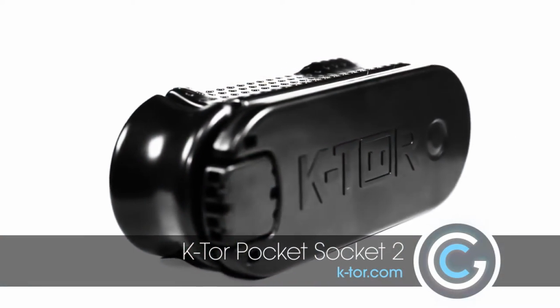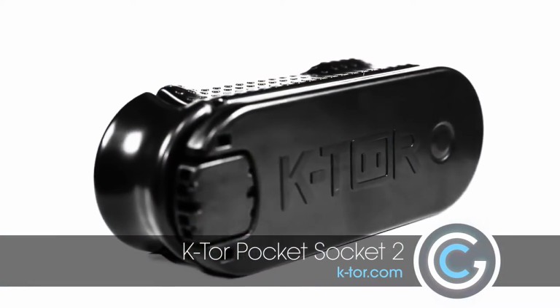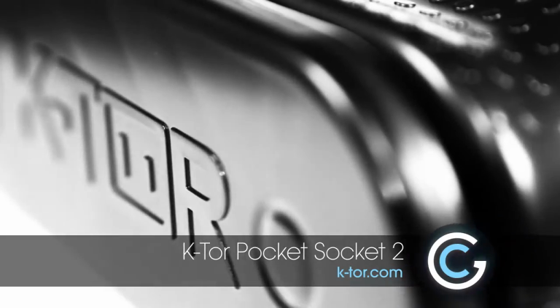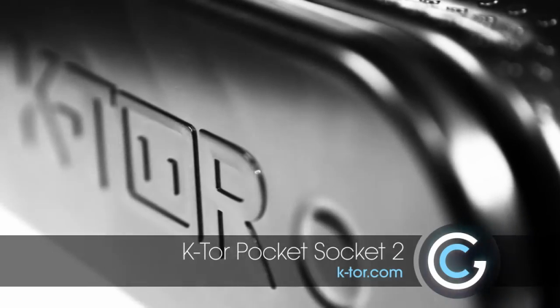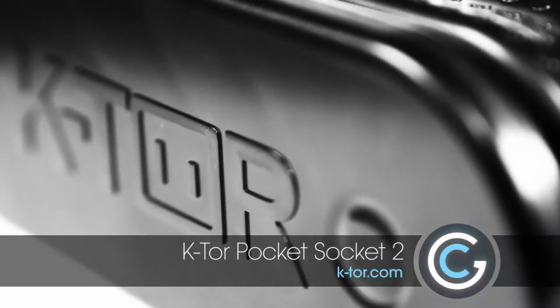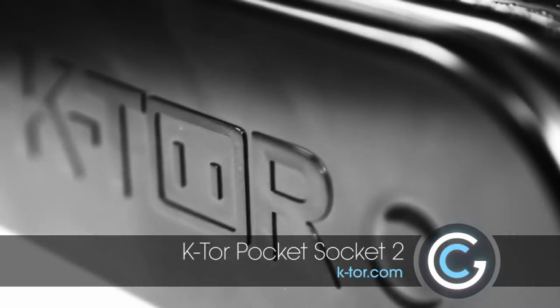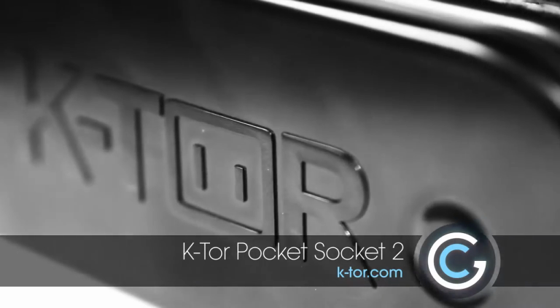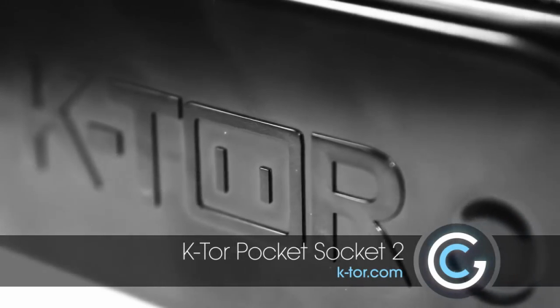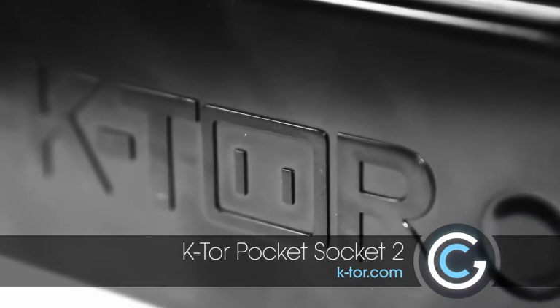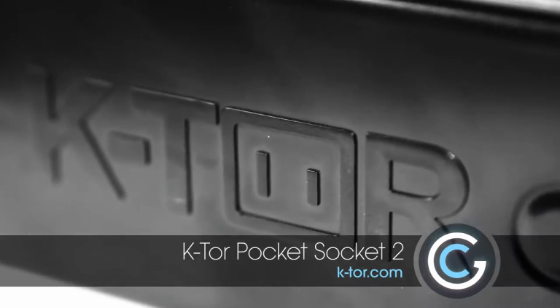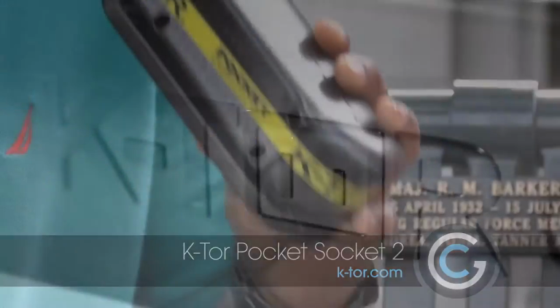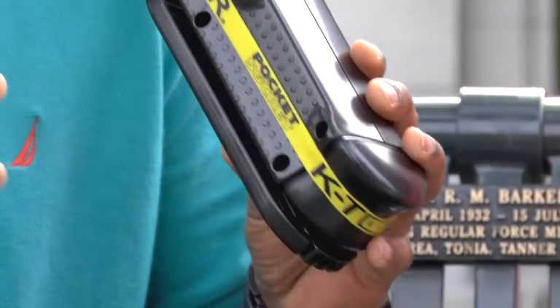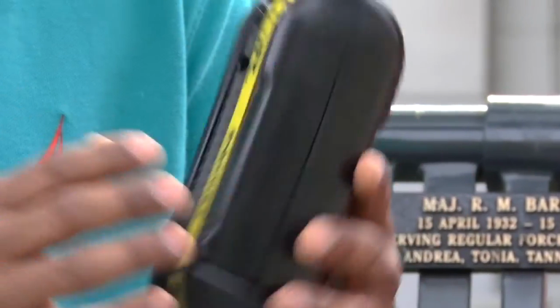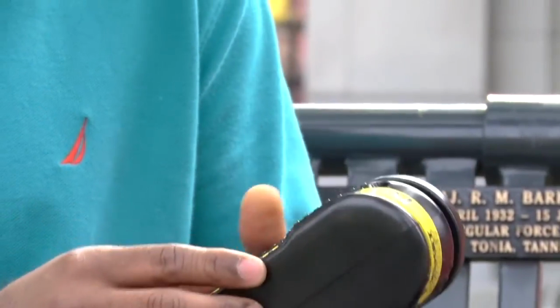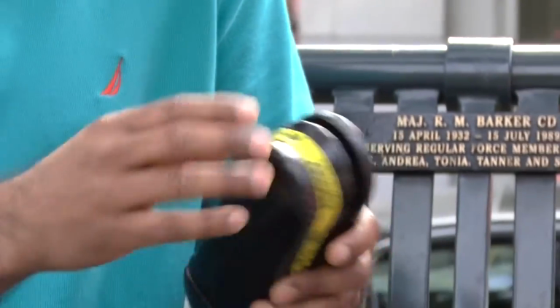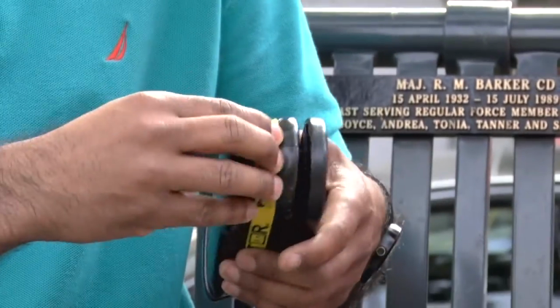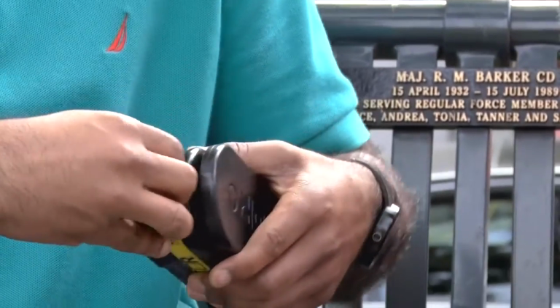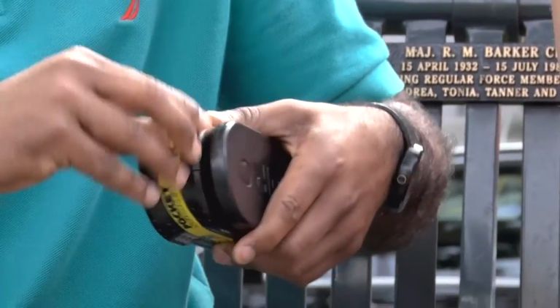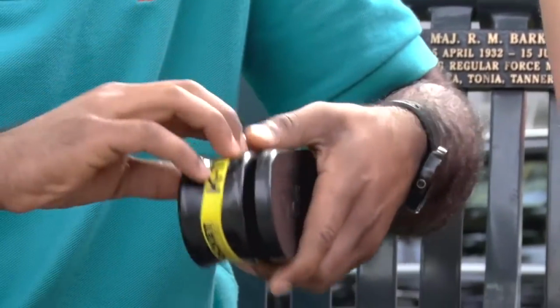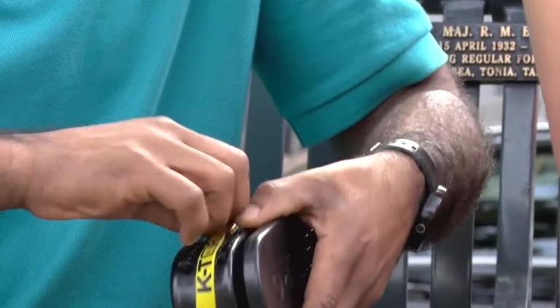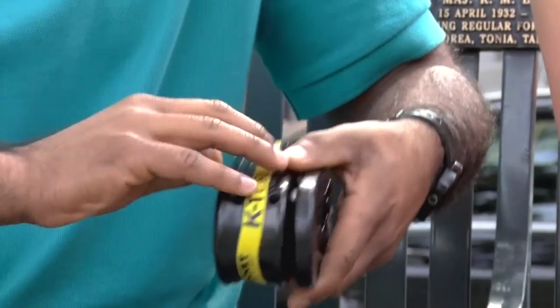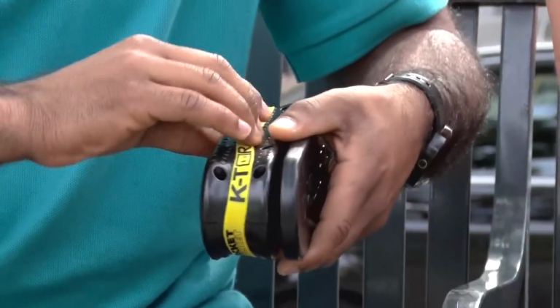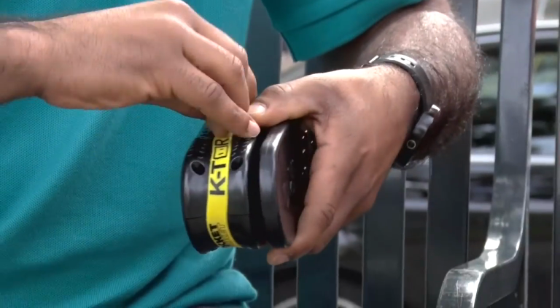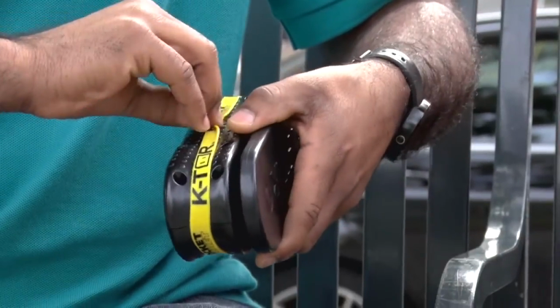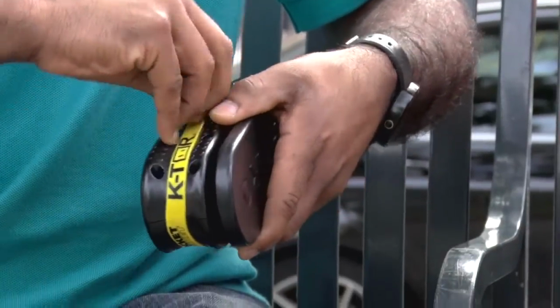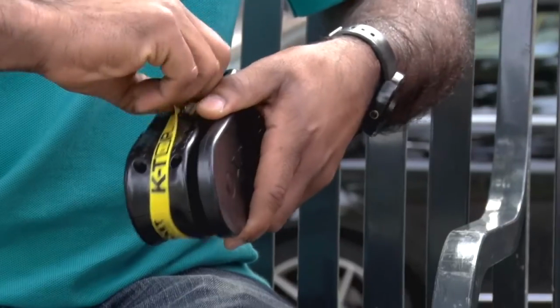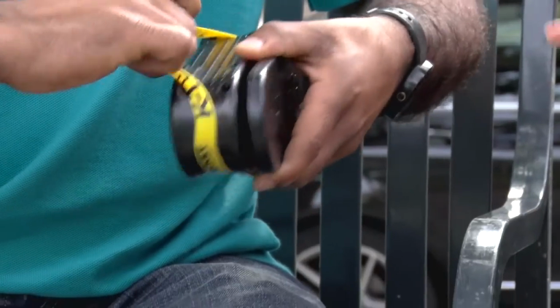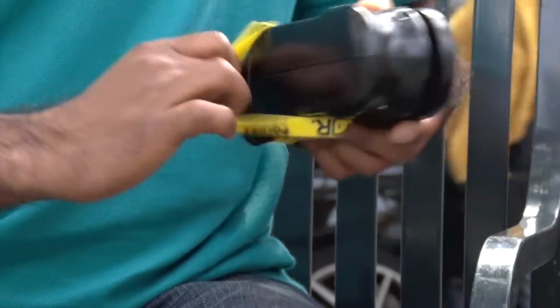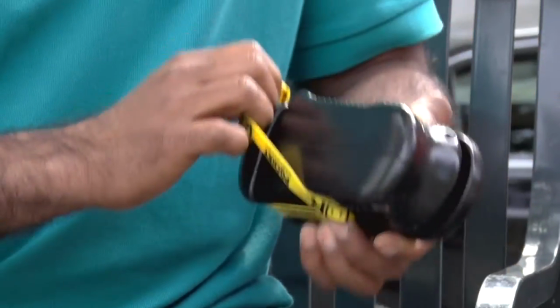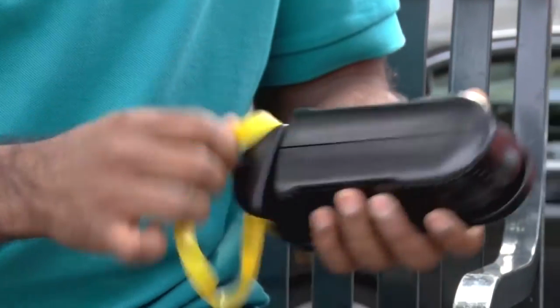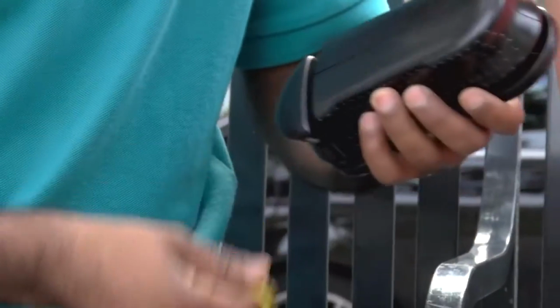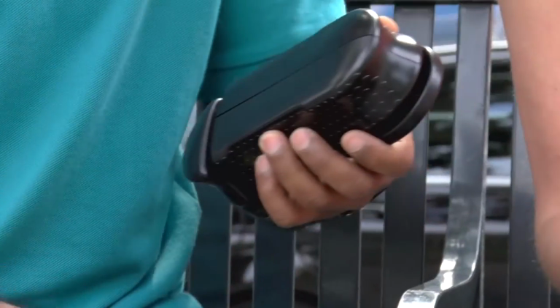This here is the Pocket Socket by Ktor, and it's a fabulous little device that's portable too. So you might be asking yourself: first of all, how does this work, and second of all, what am I going to use this for?